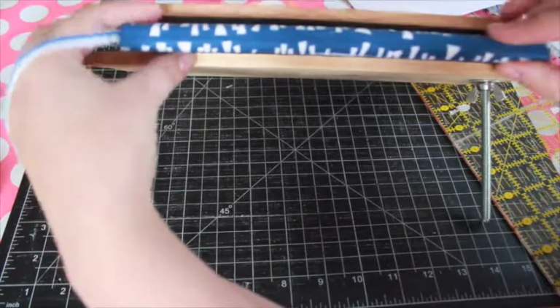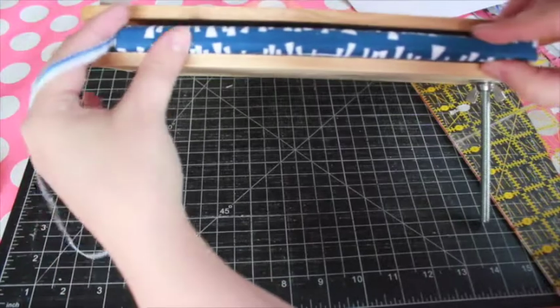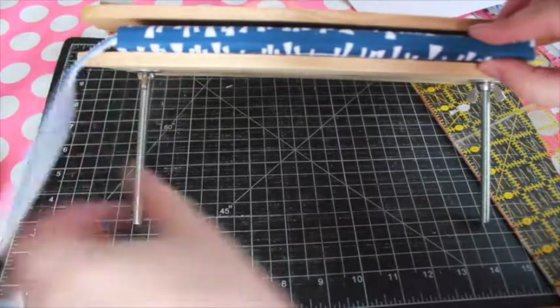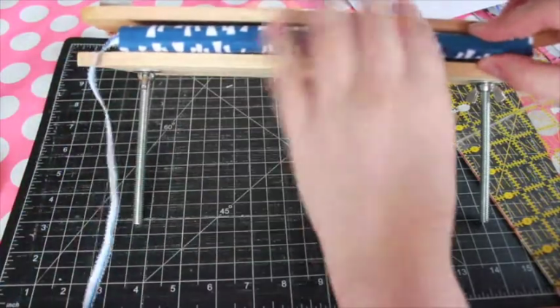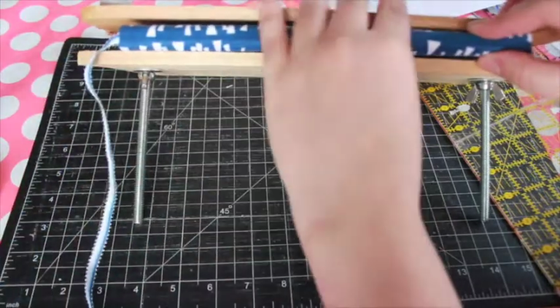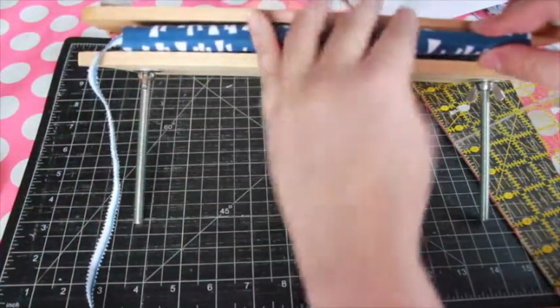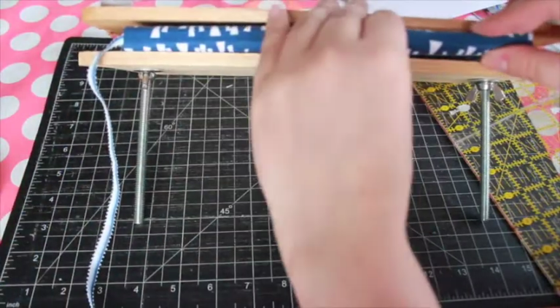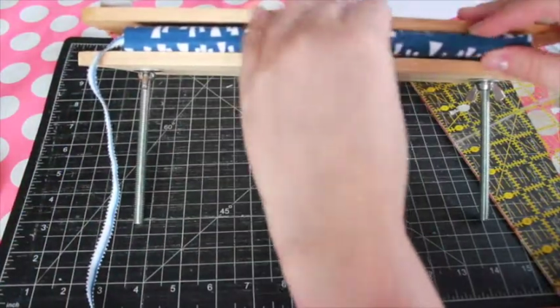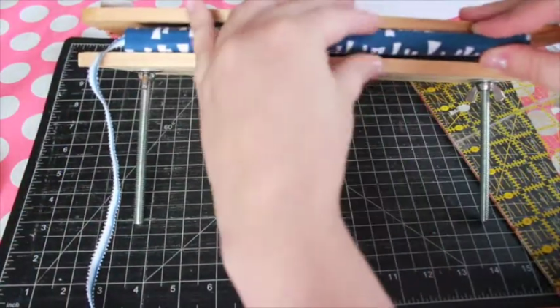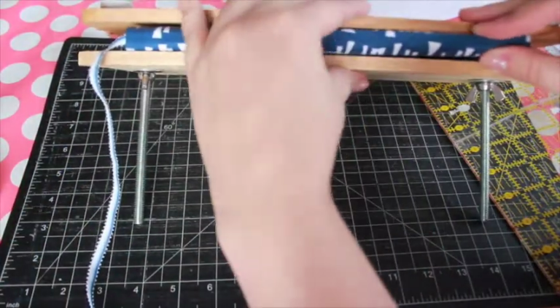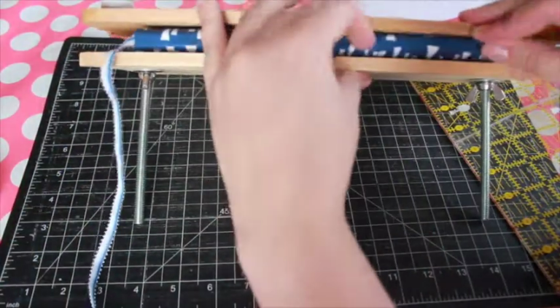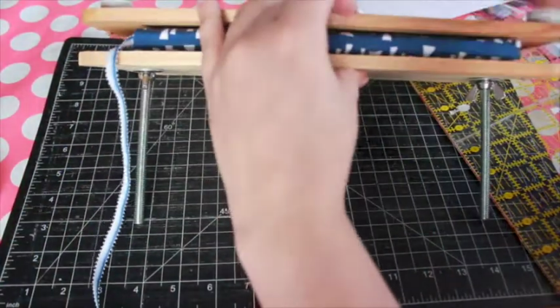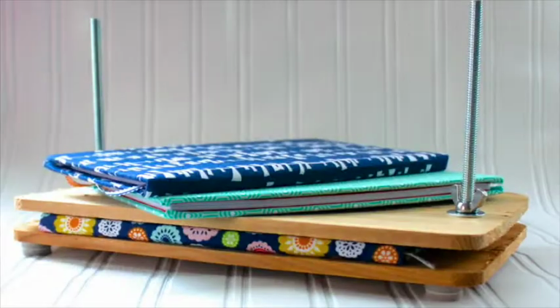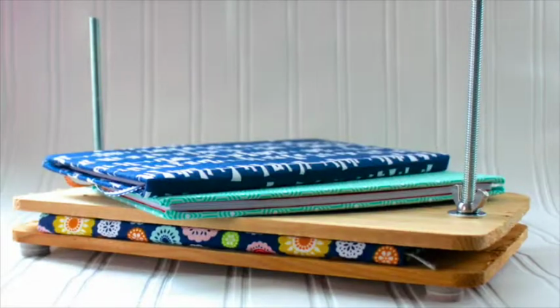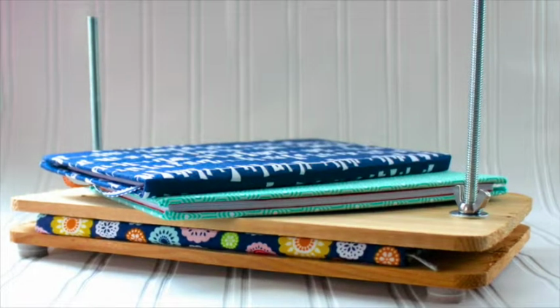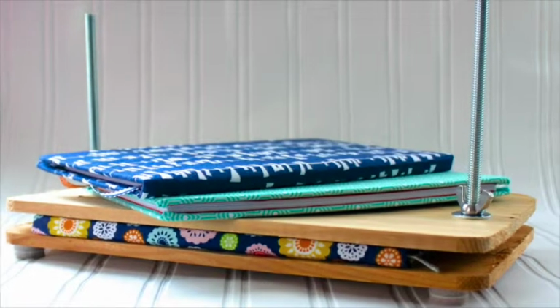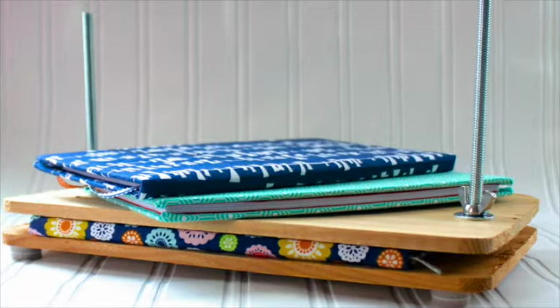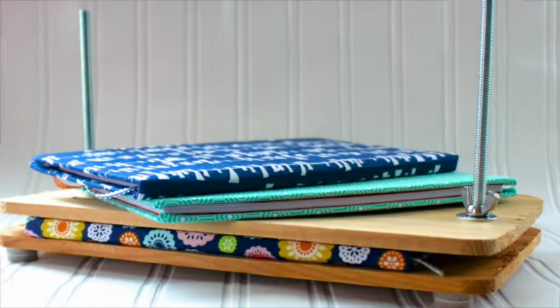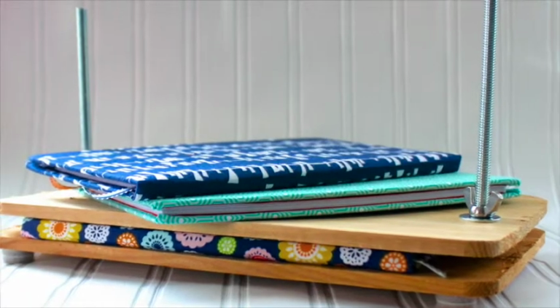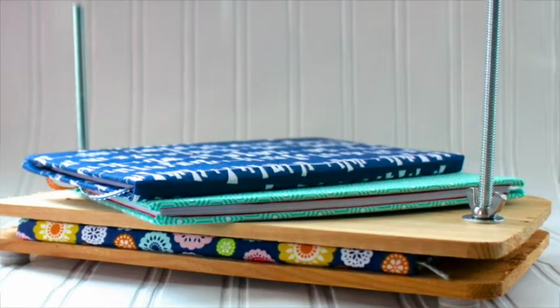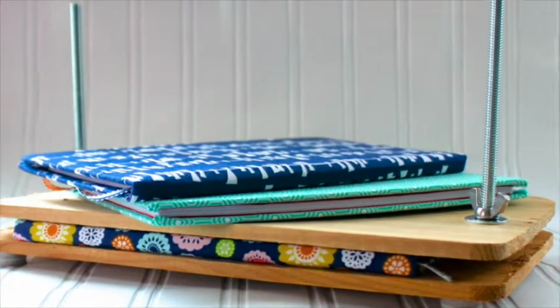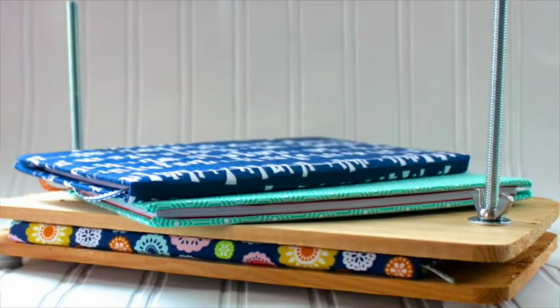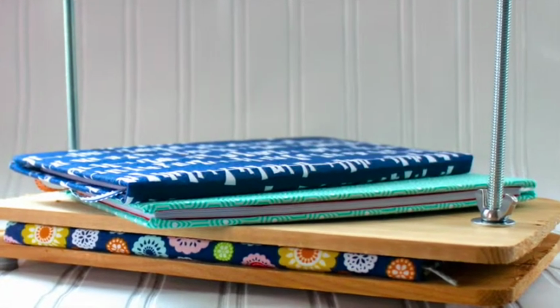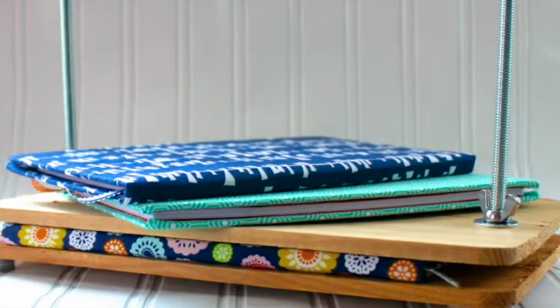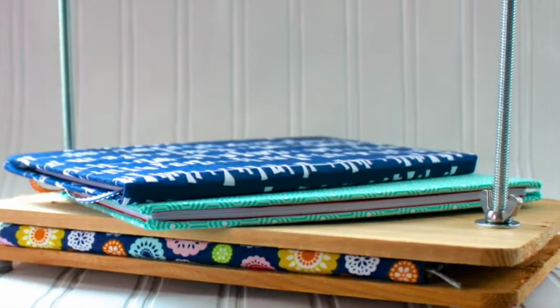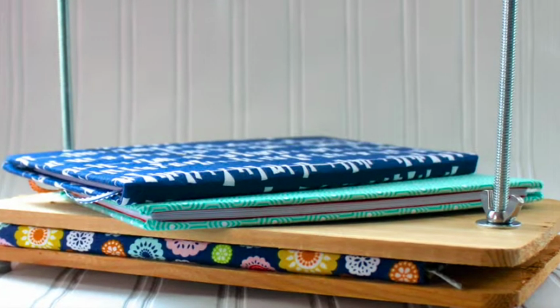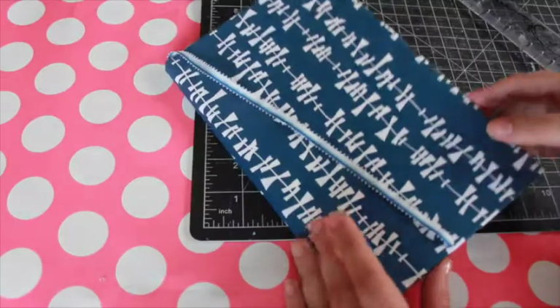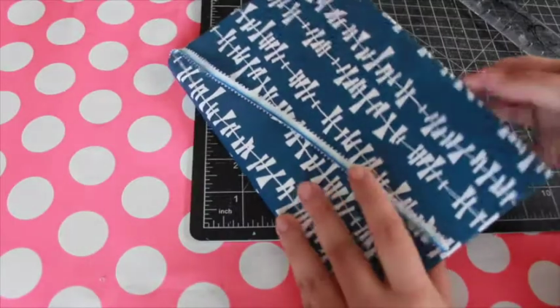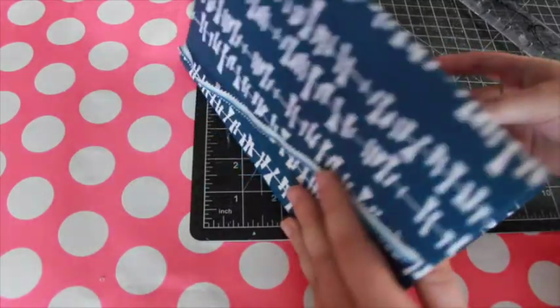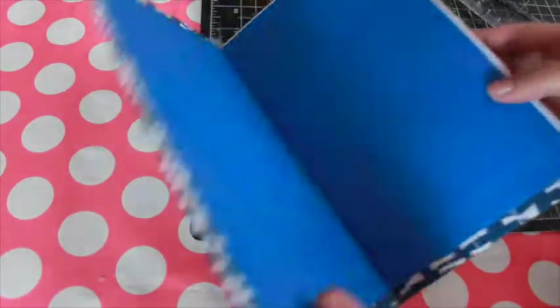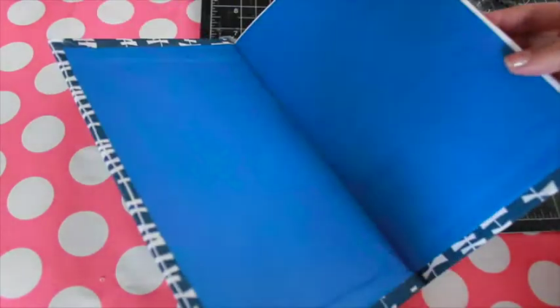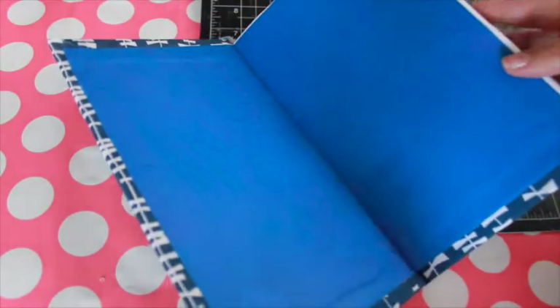I demonstrate how to make your own book press in another tutorial, if you're interested in making your own. That's it — you've made a book!